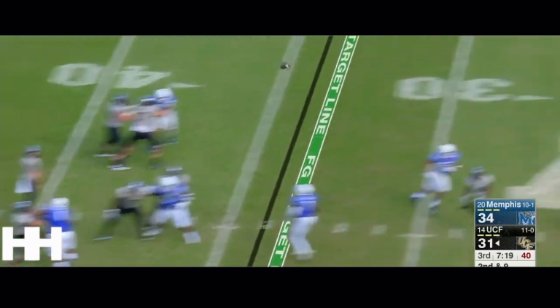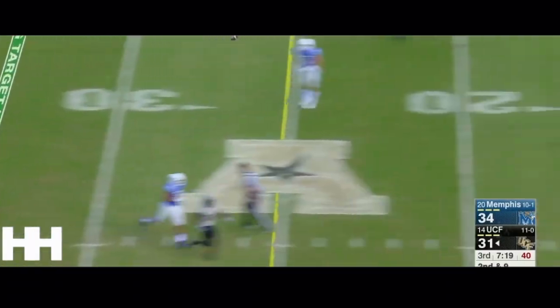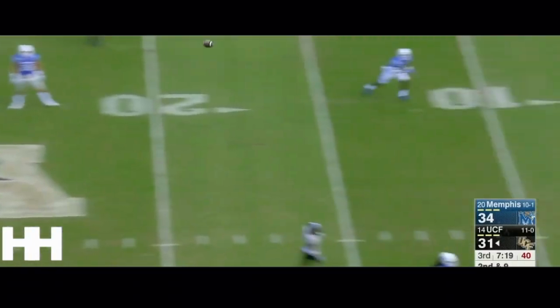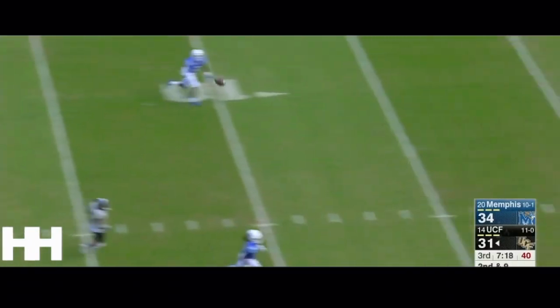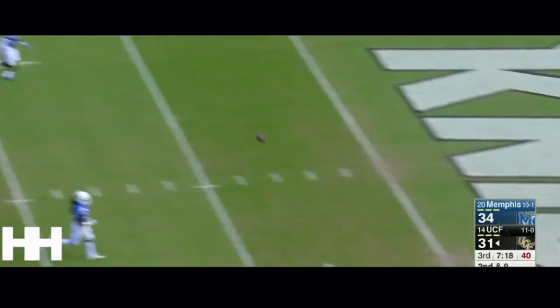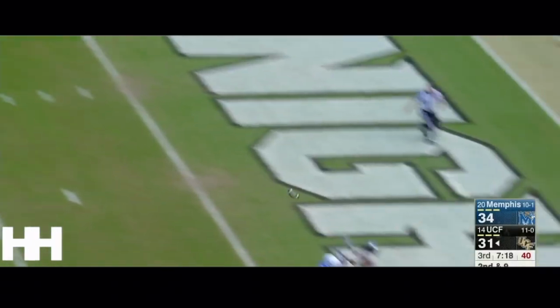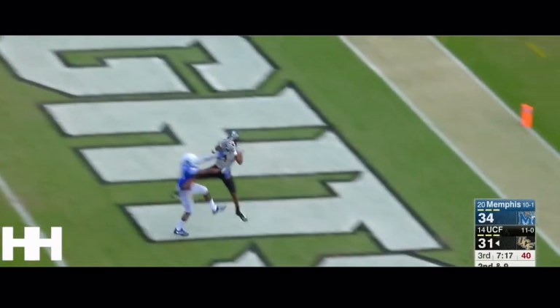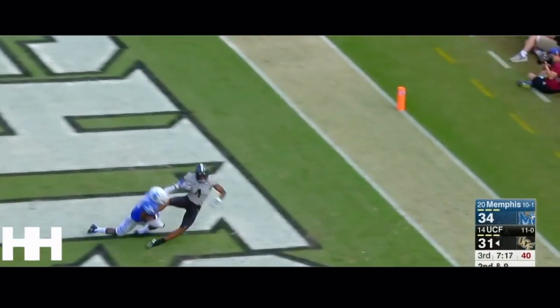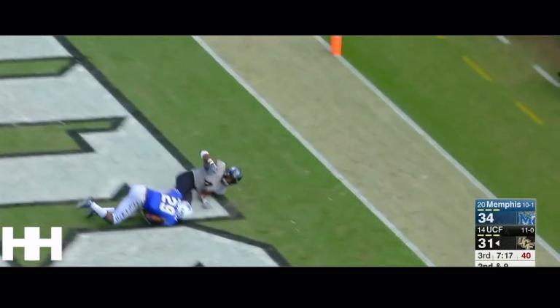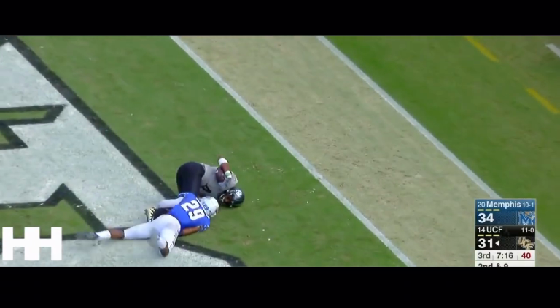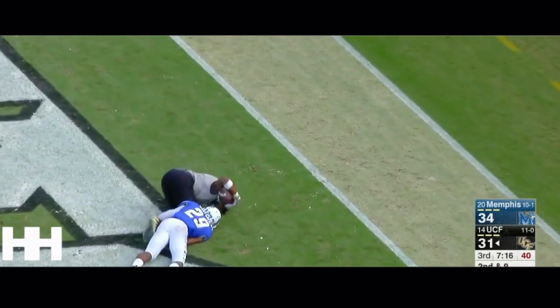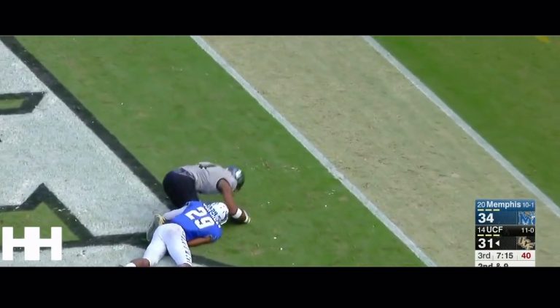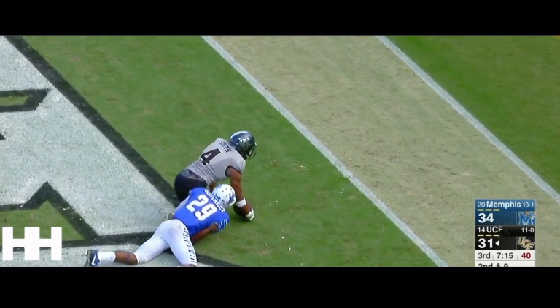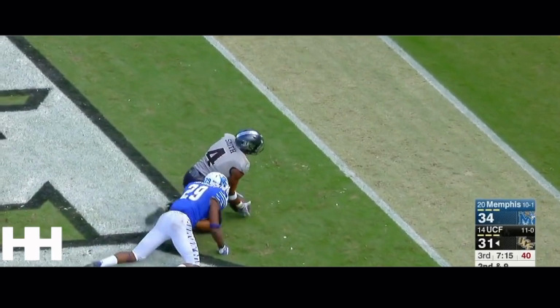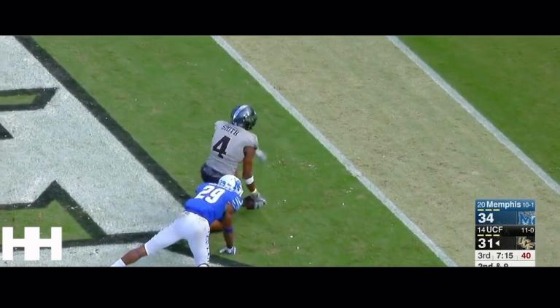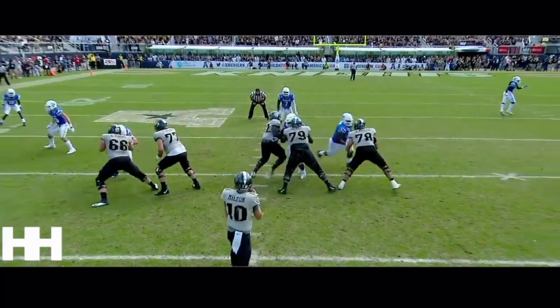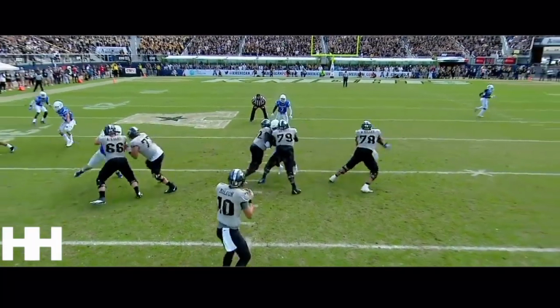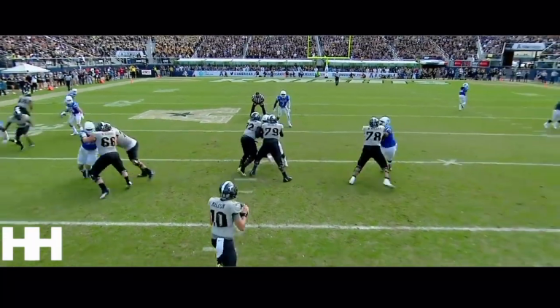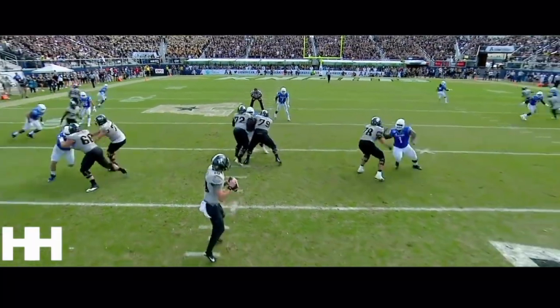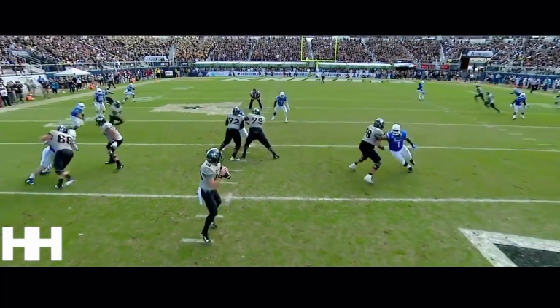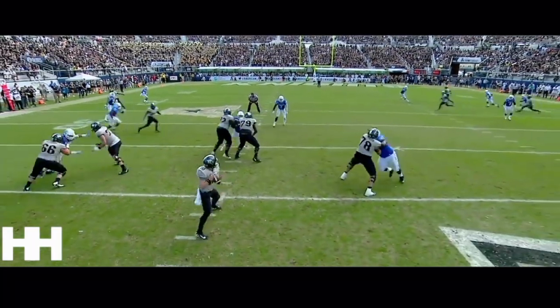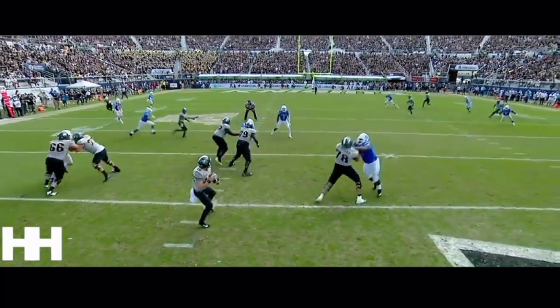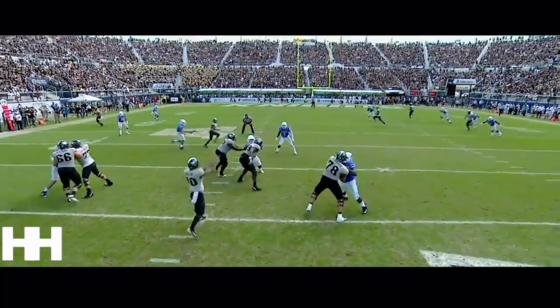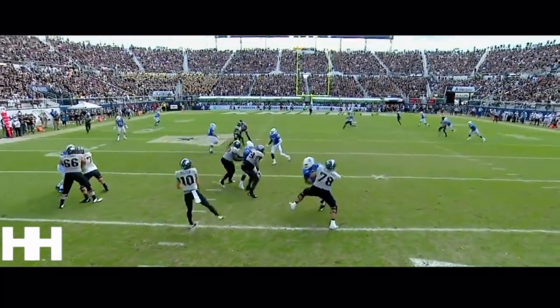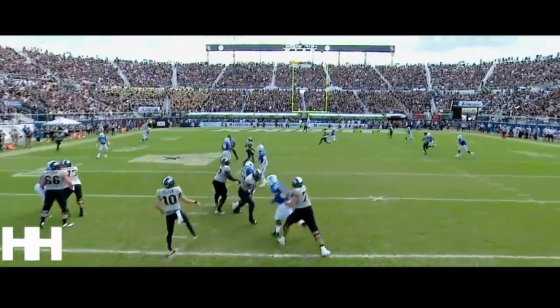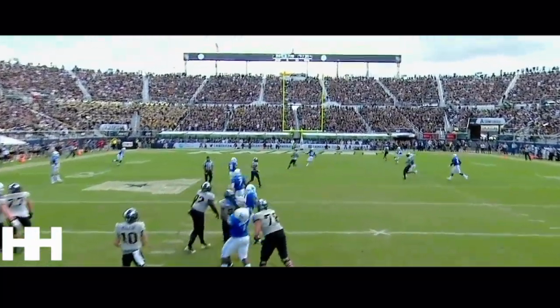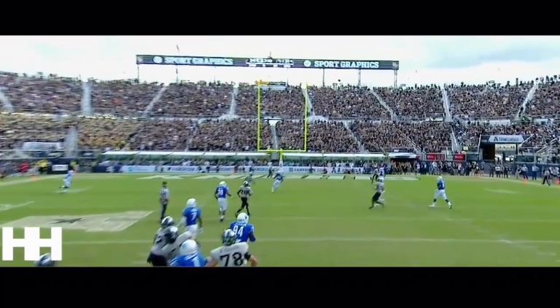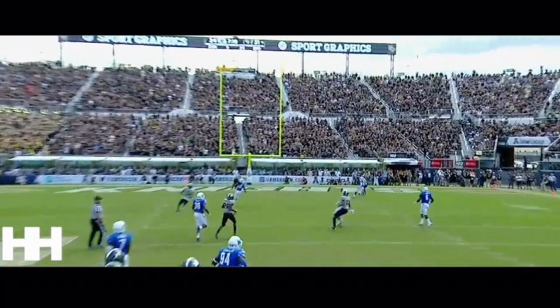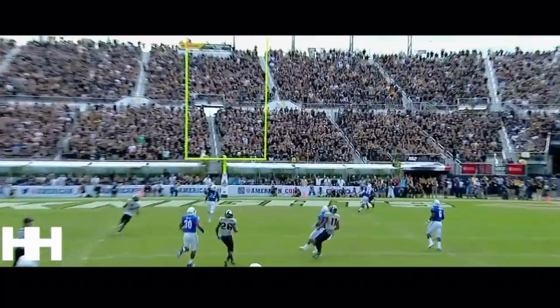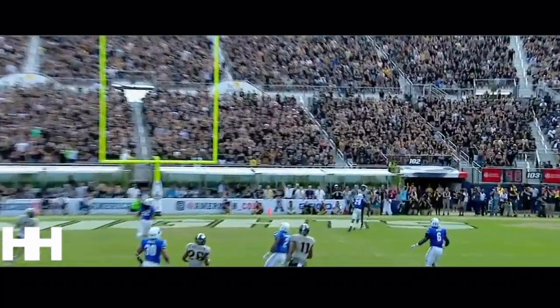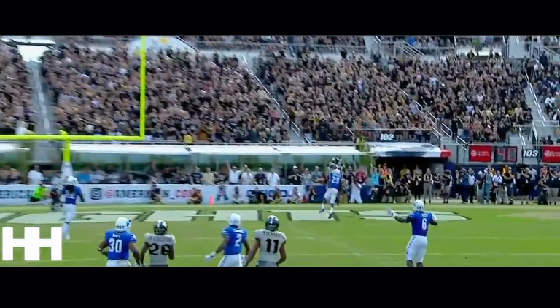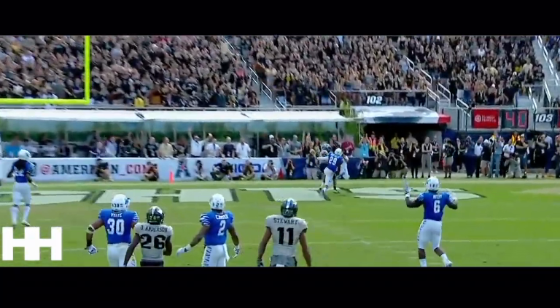He'll football this time — it's Smith! Got it! Trequan Smith, touchdown! Lead change — Knights back on top!